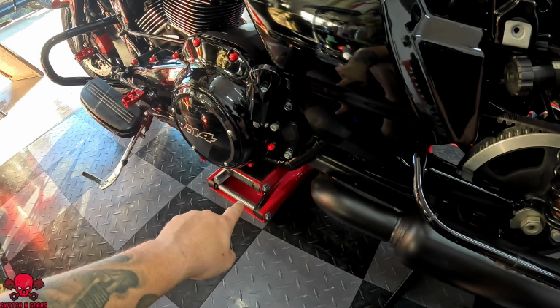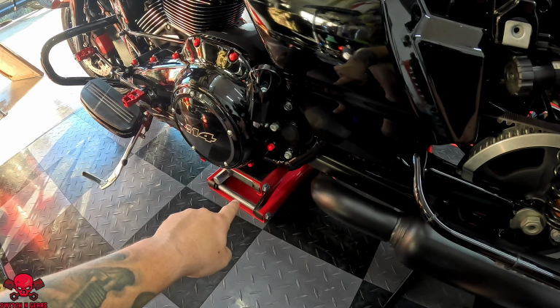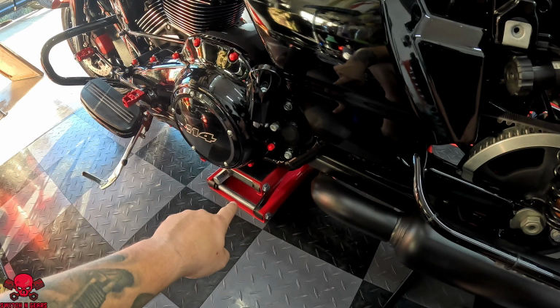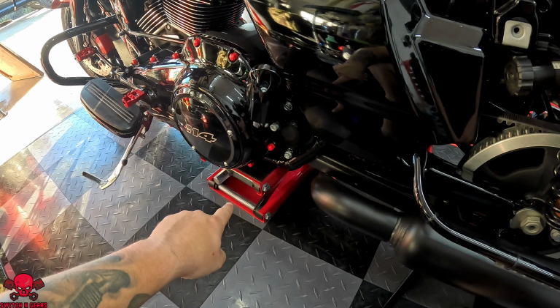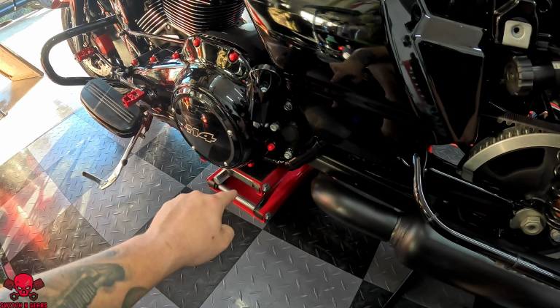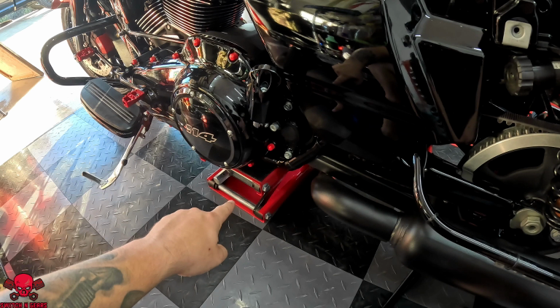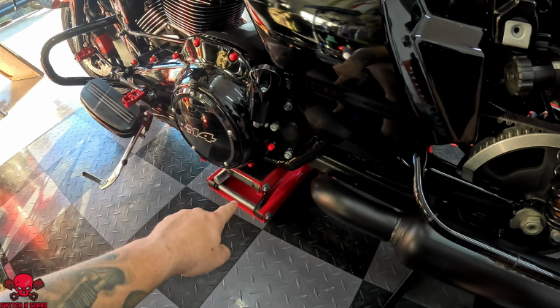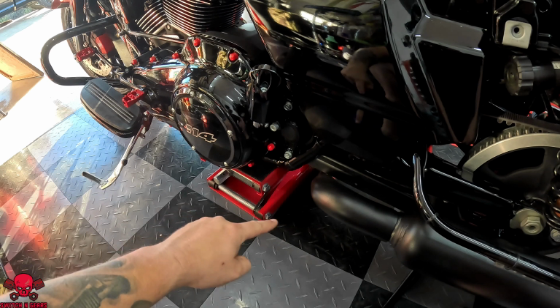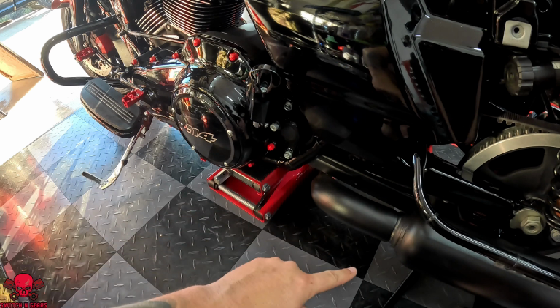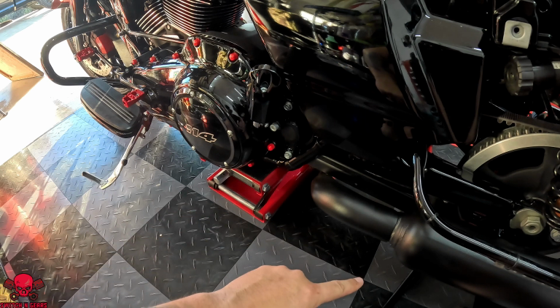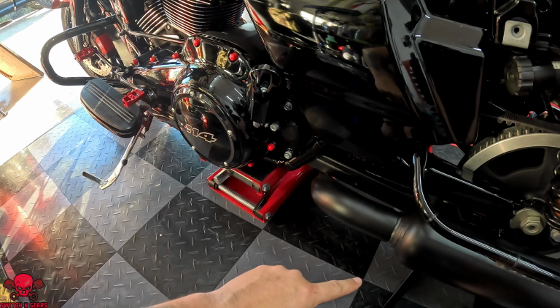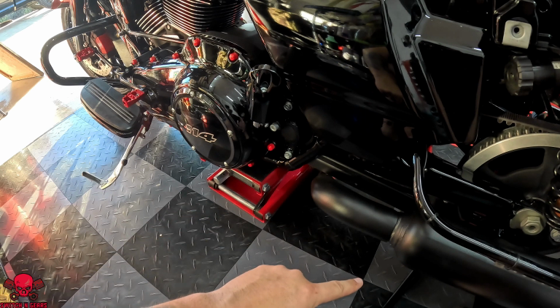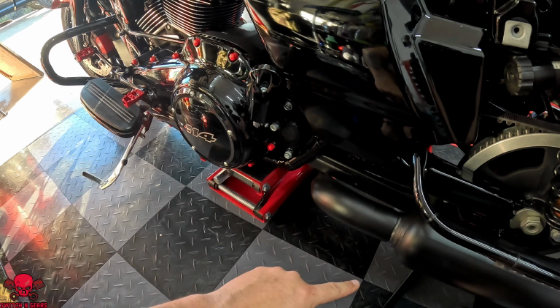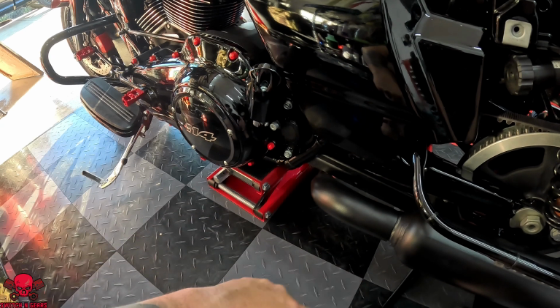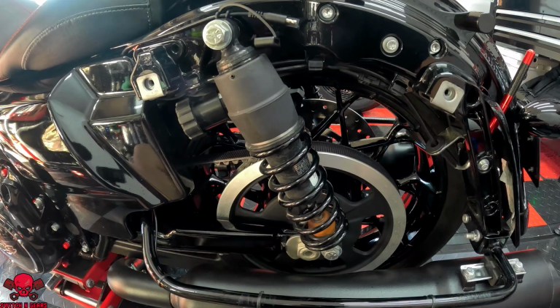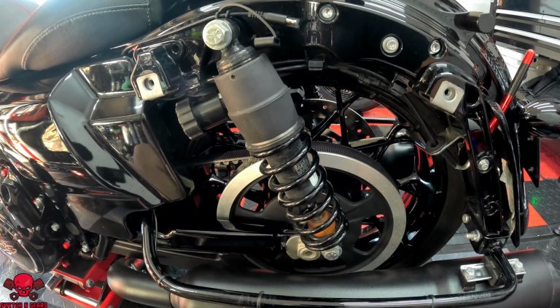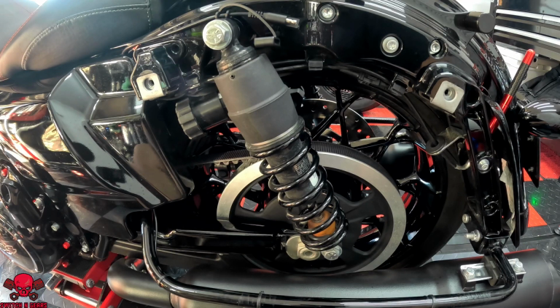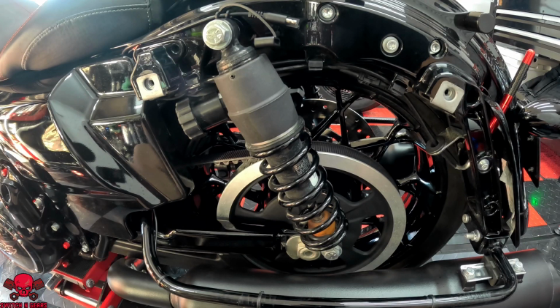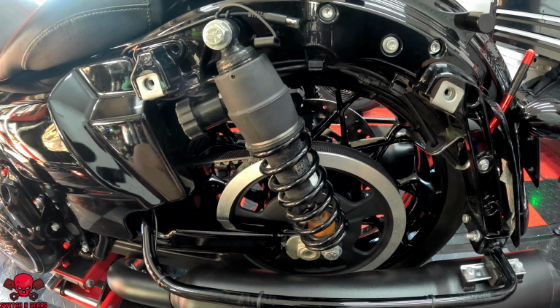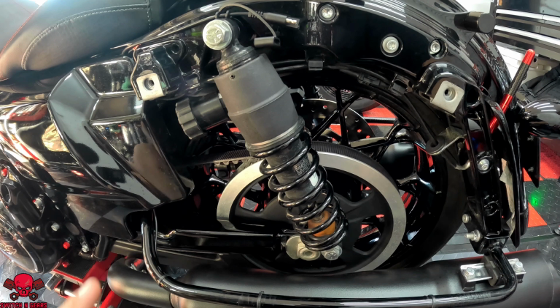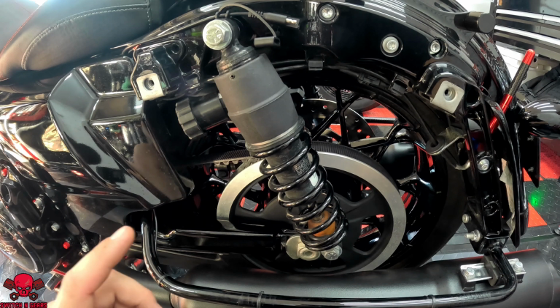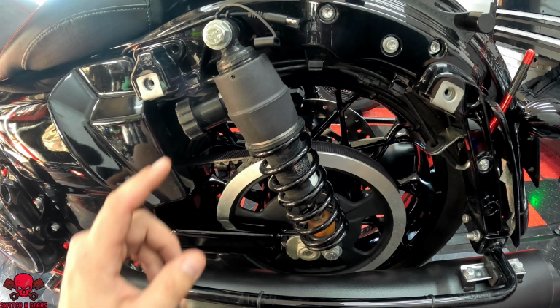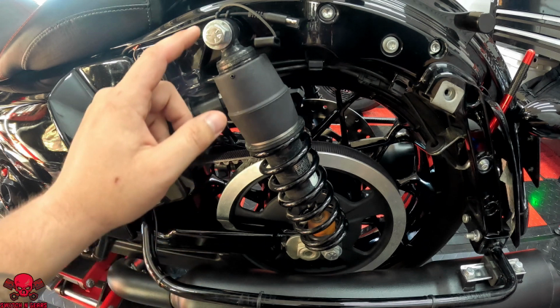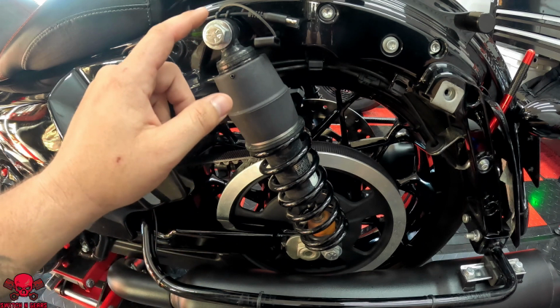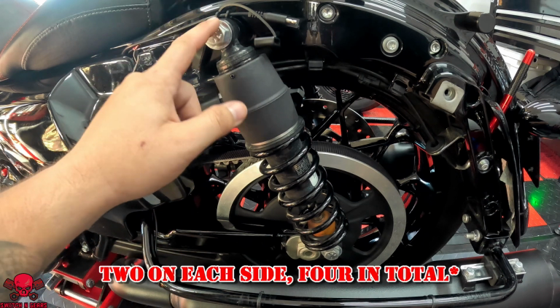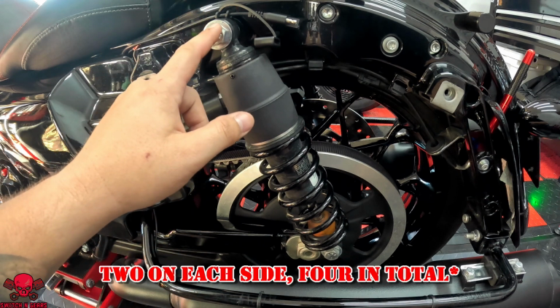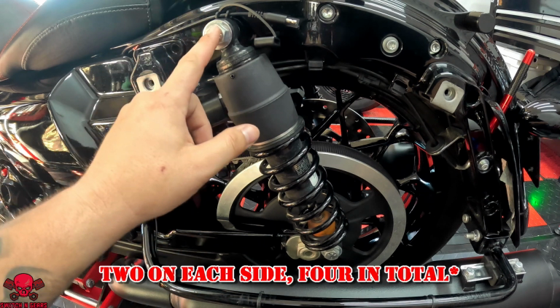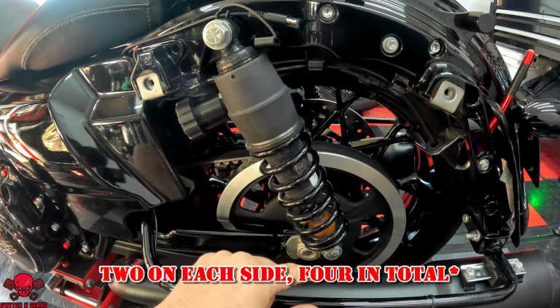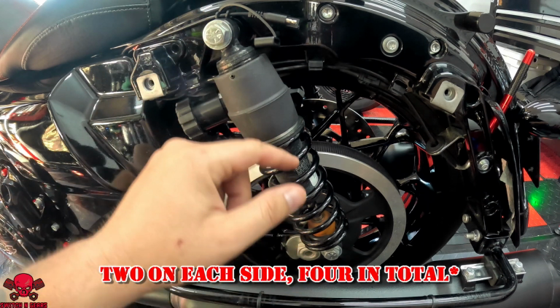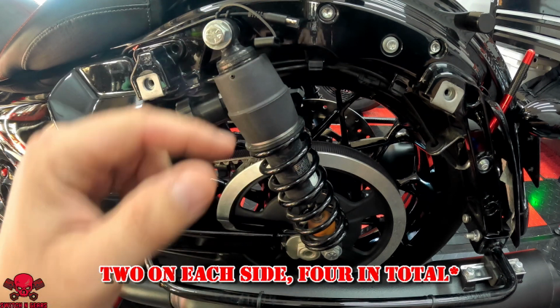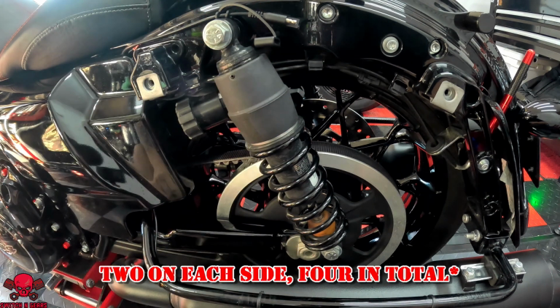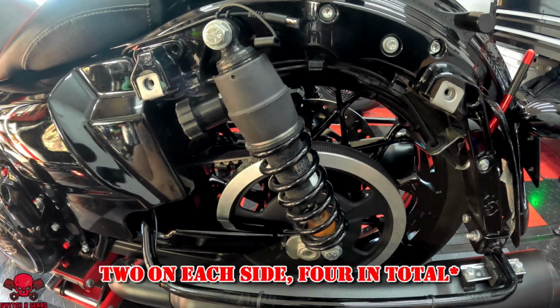I did pick up this floor lift off of Amazon. You are going to need one of these to be able to lift the back tire up off the ground. Prior to lifting it off the ground, I did myself the favor of loosening up all four of these bolts on each side.